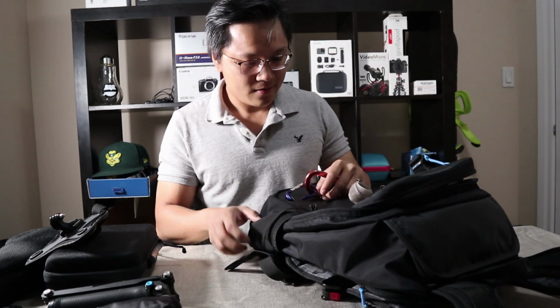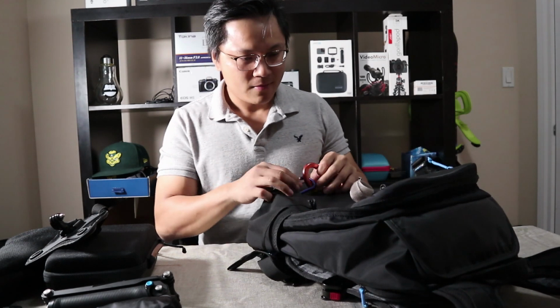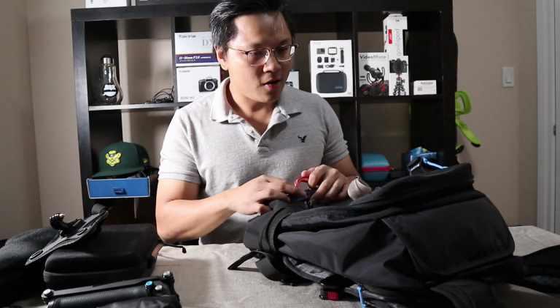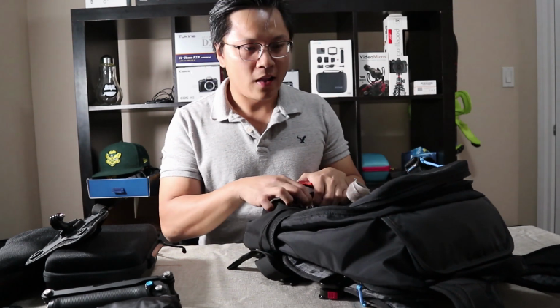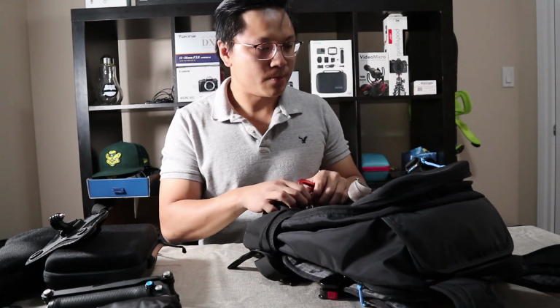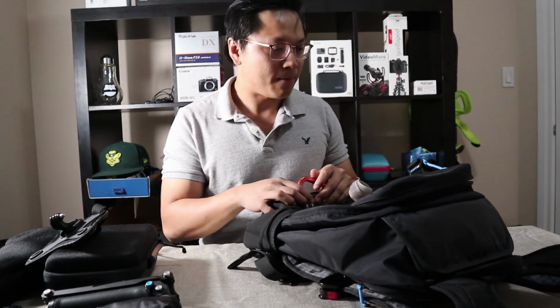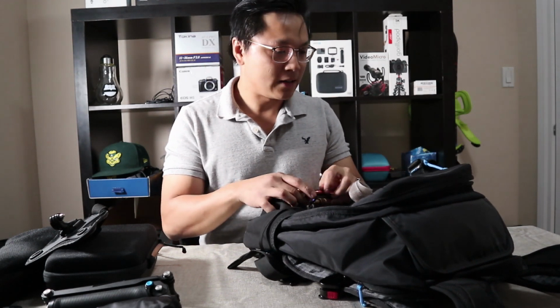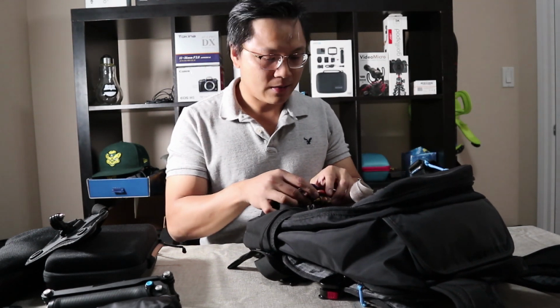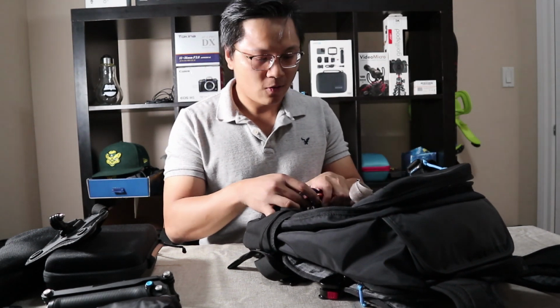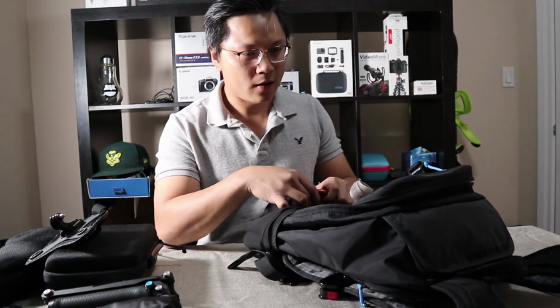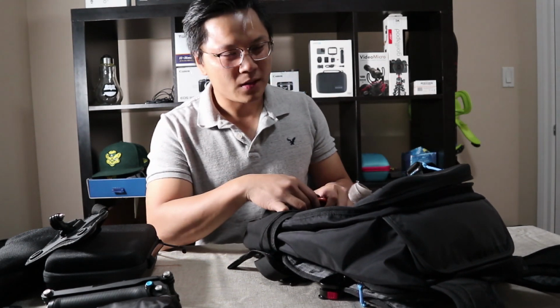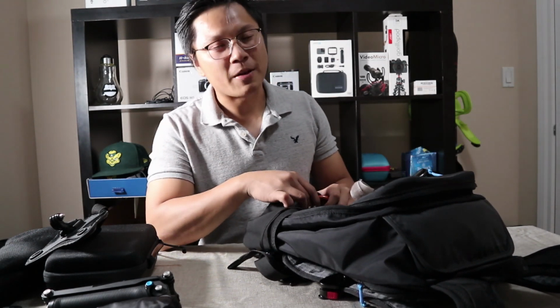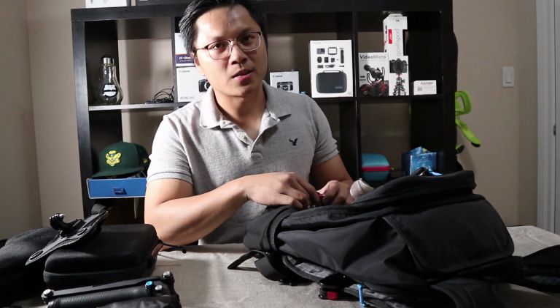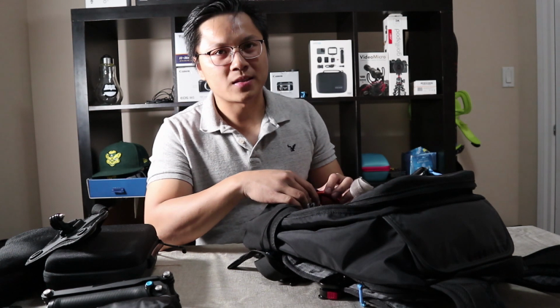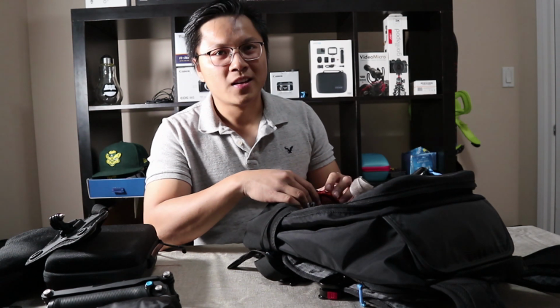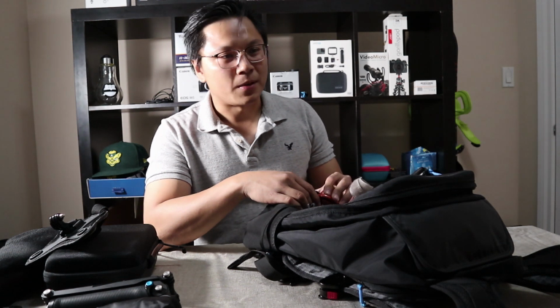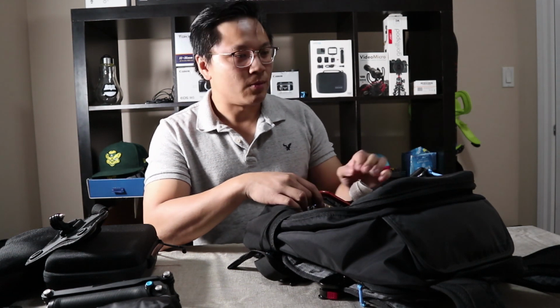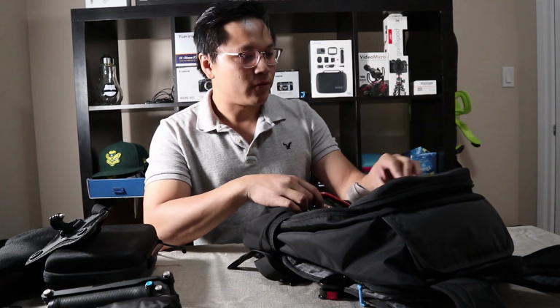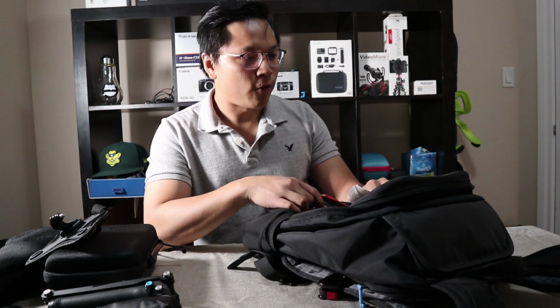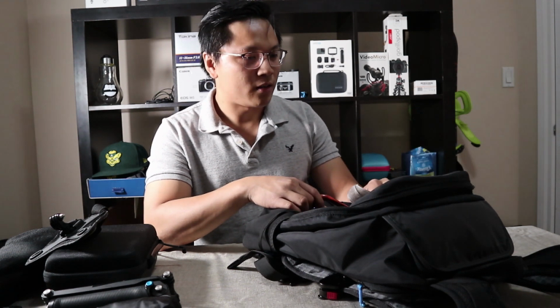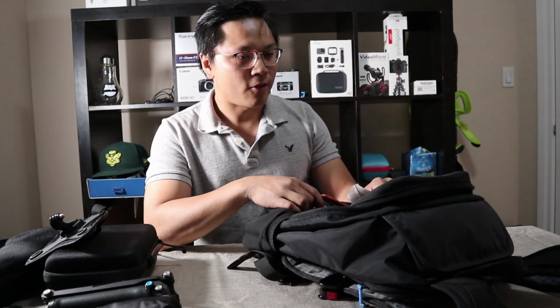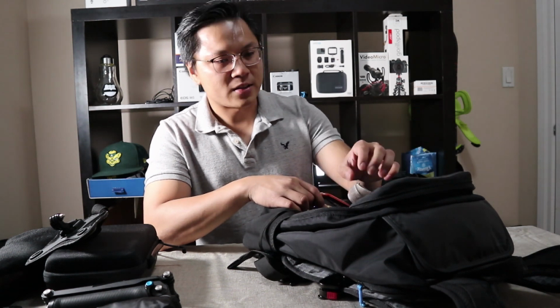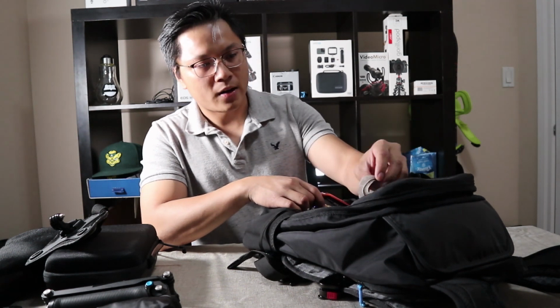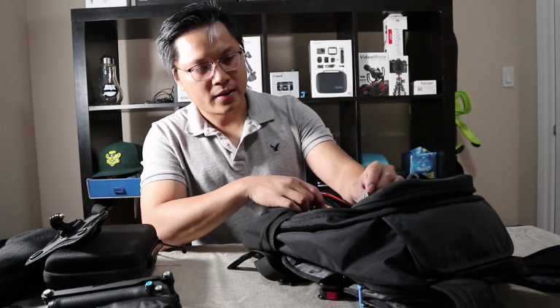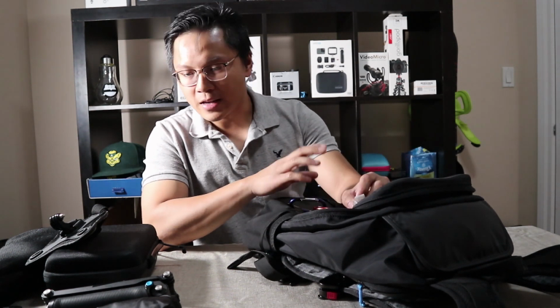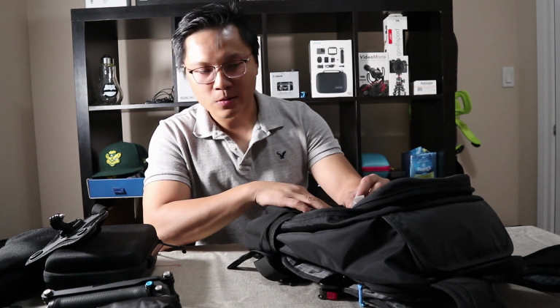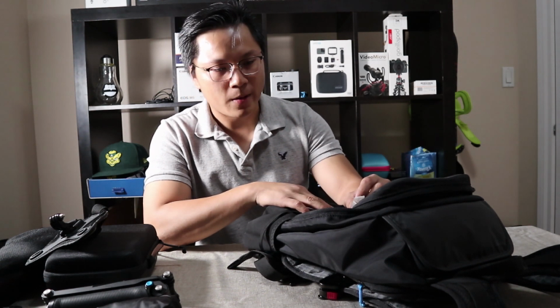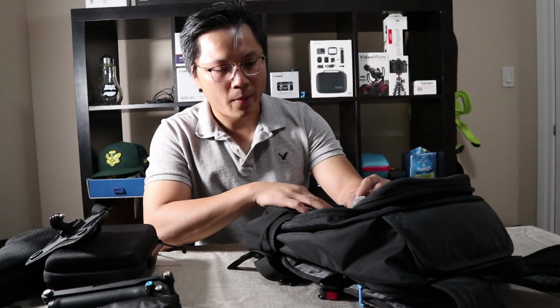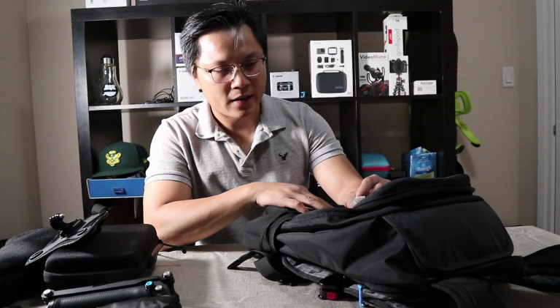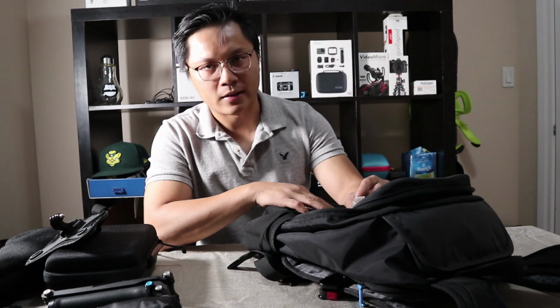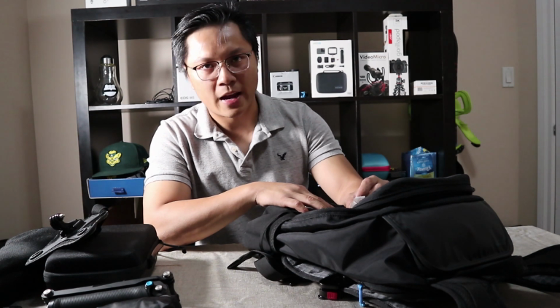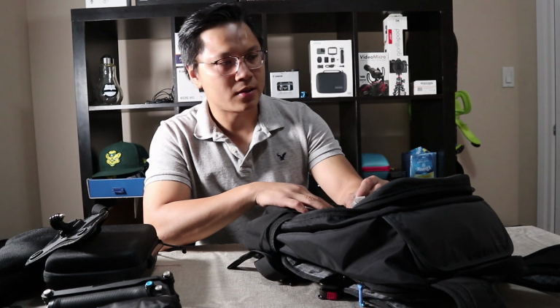Overall I love this backpack — so far it's the favorite one I've used for all my hiking and camera stuff.